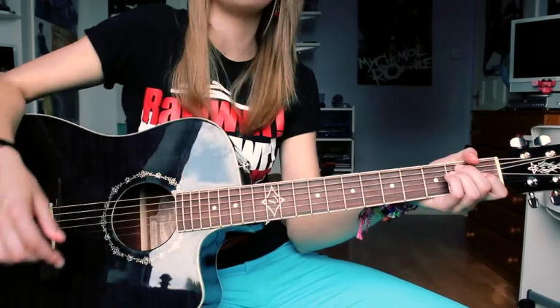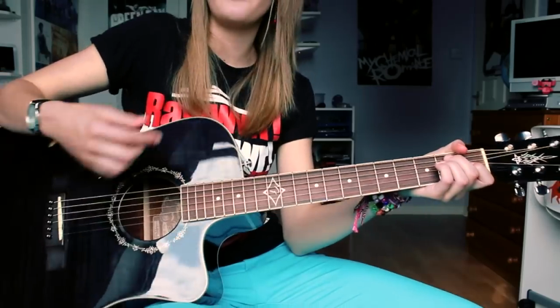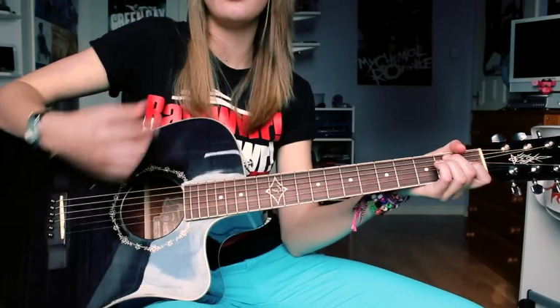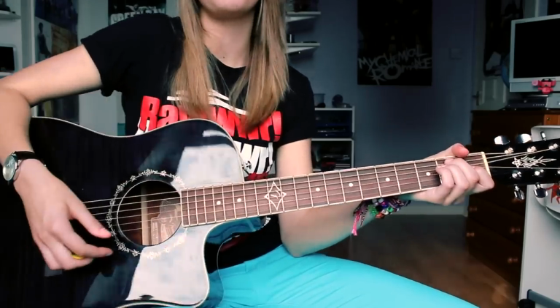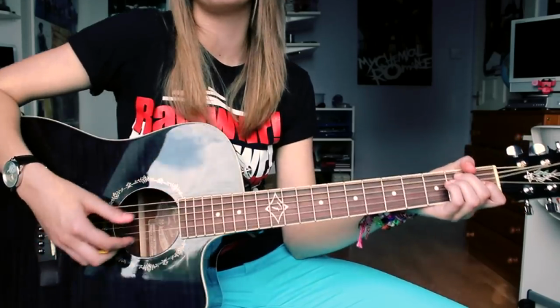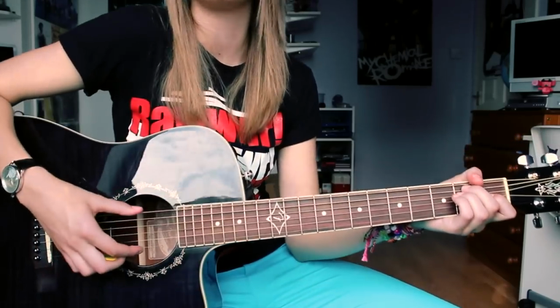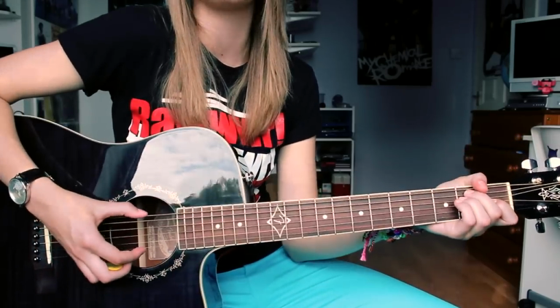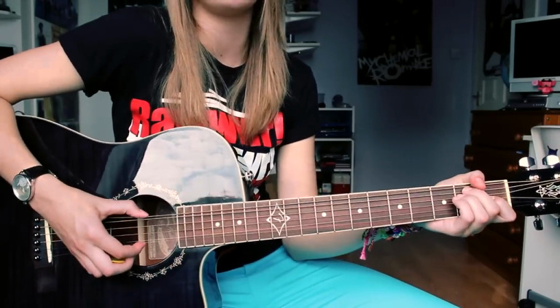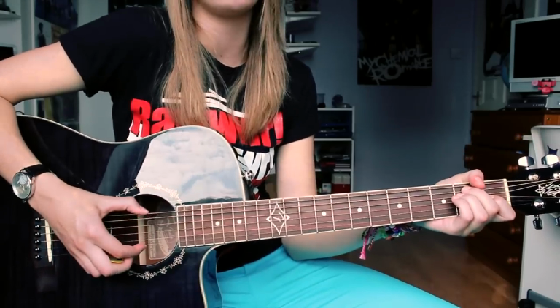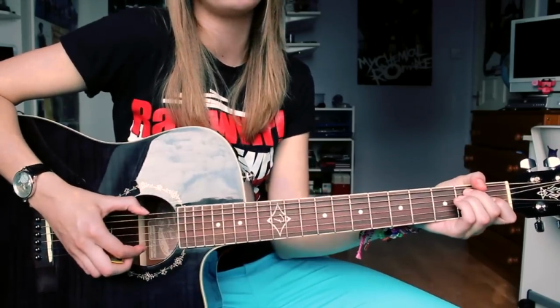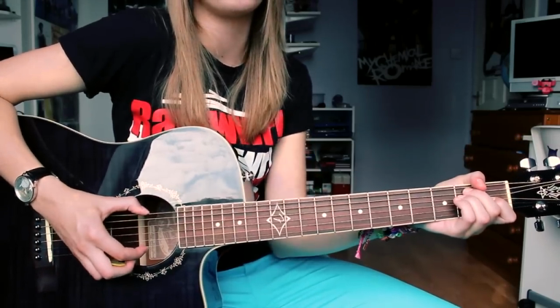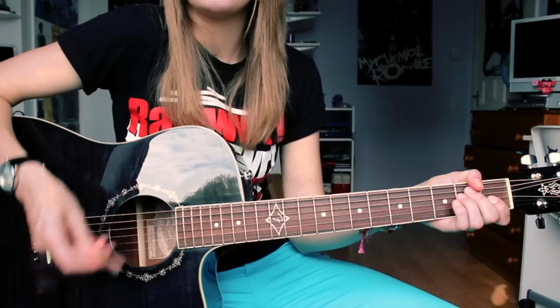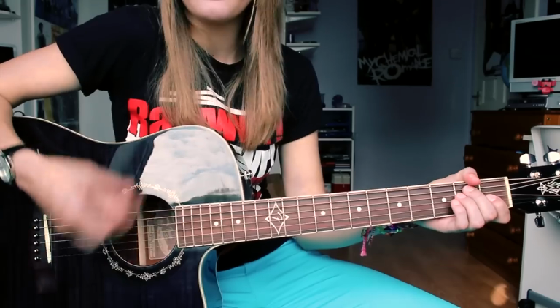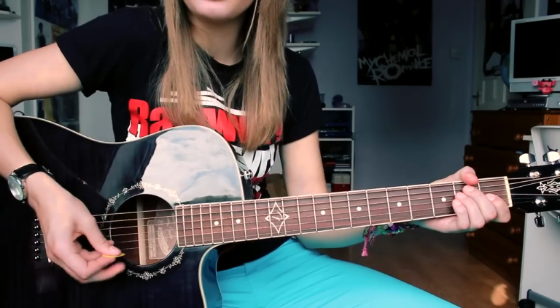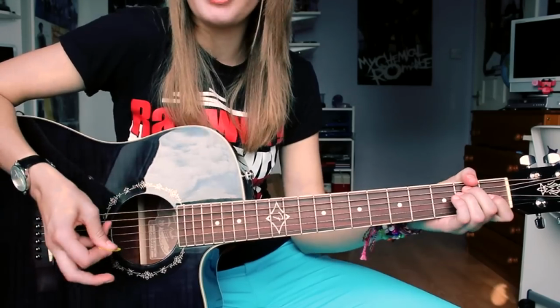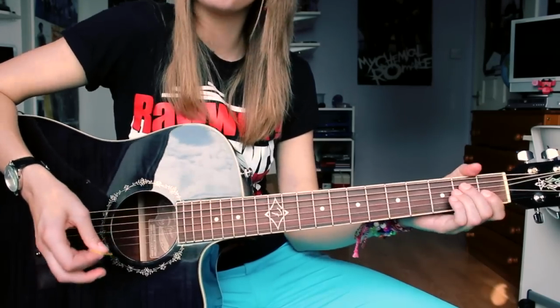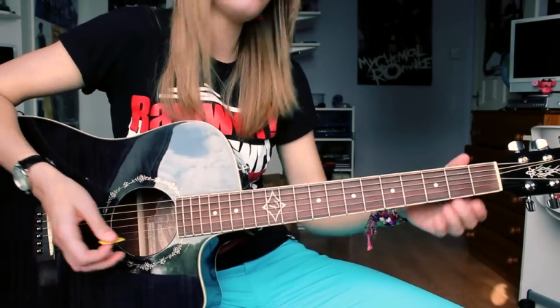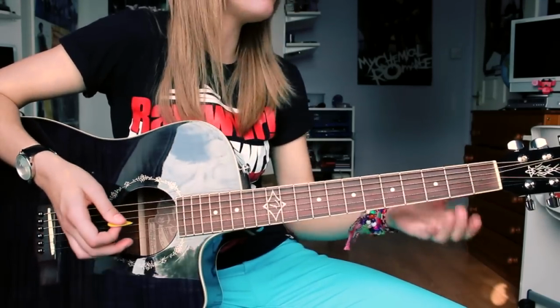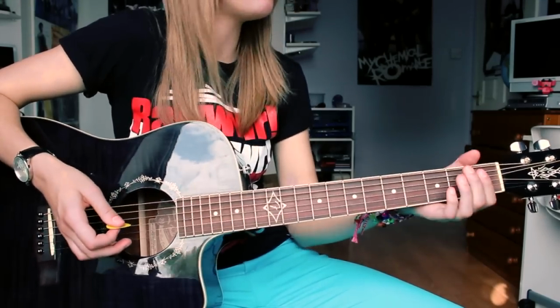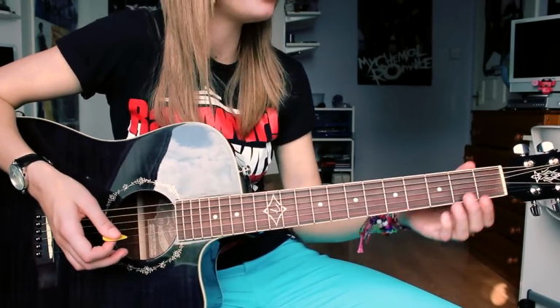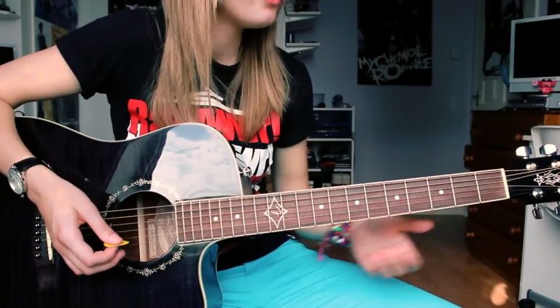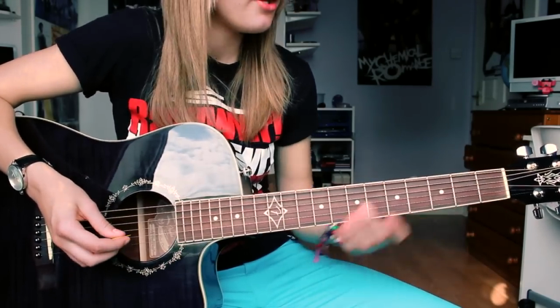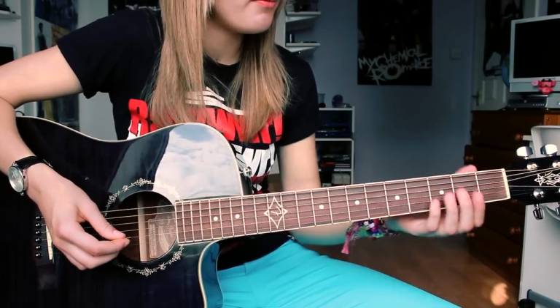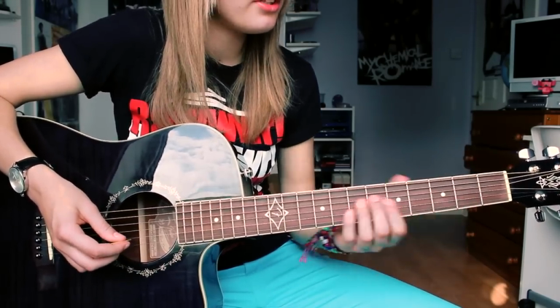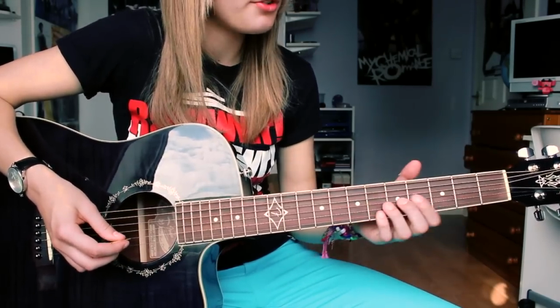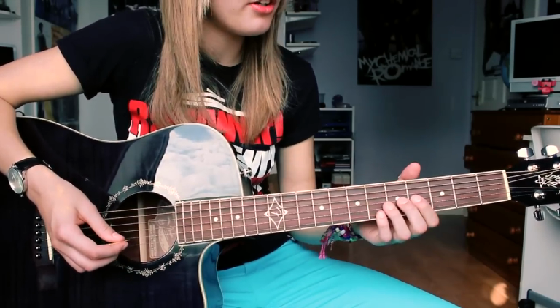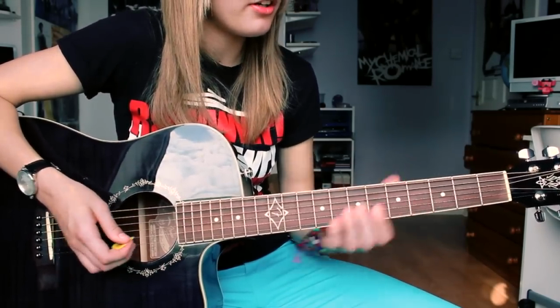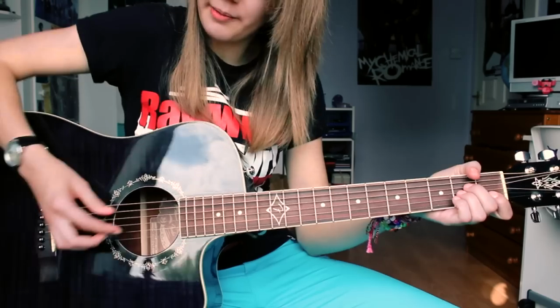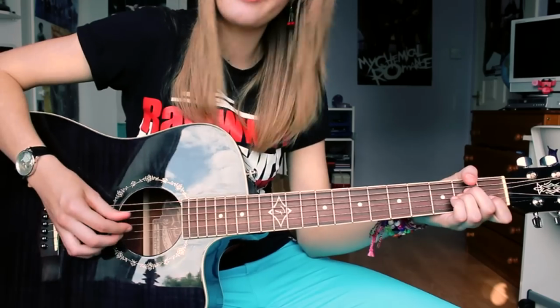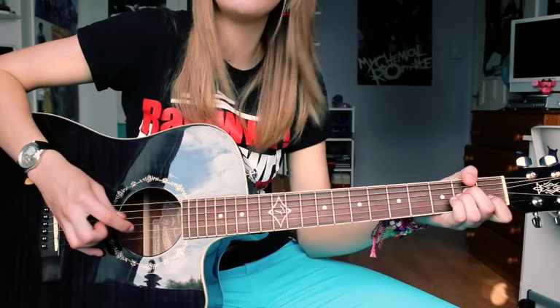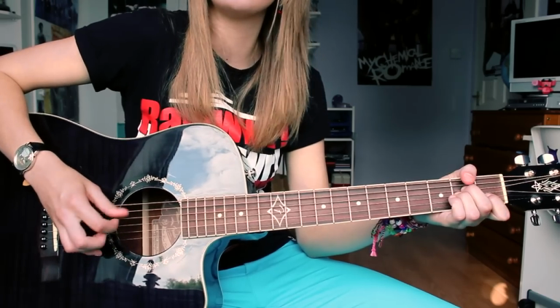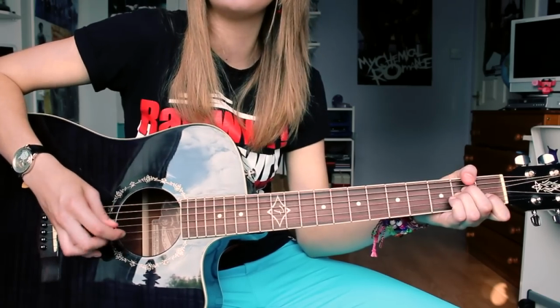The tone is not so much a warm tone — it's quite a harsh tone. It's quite good for strumming, as I've just demonstrated, but not so much for fingerpicking.